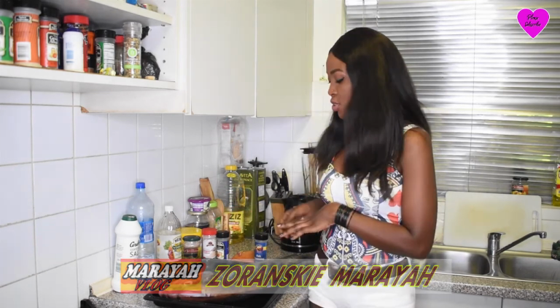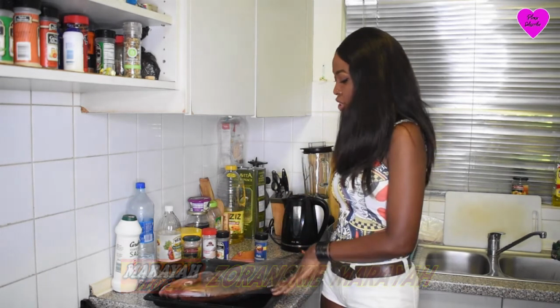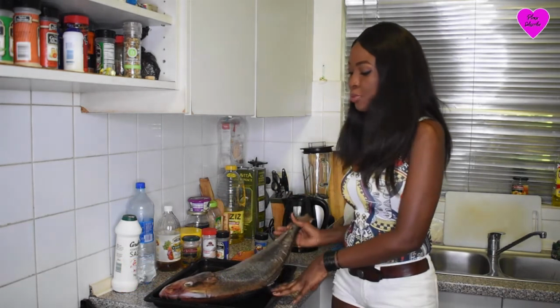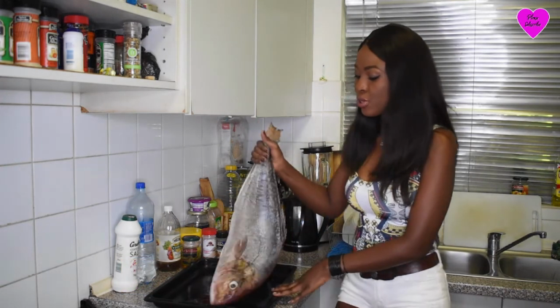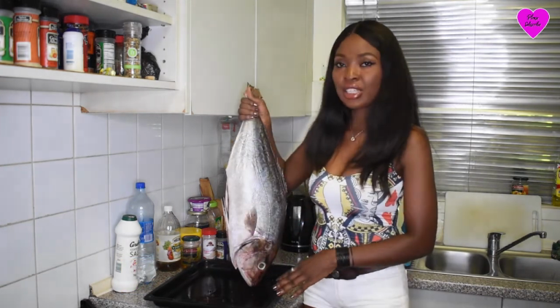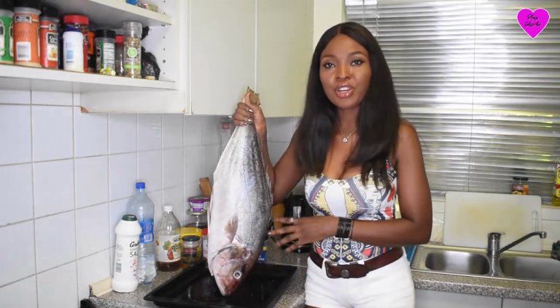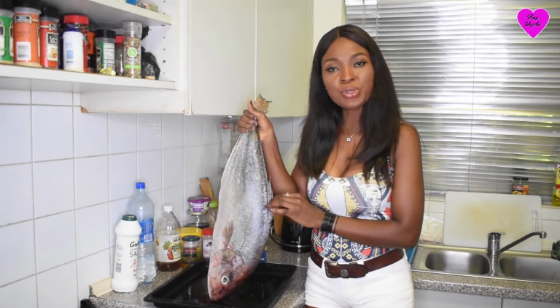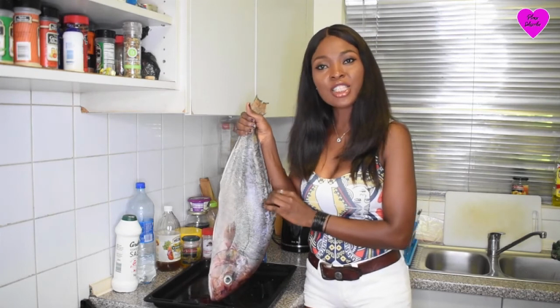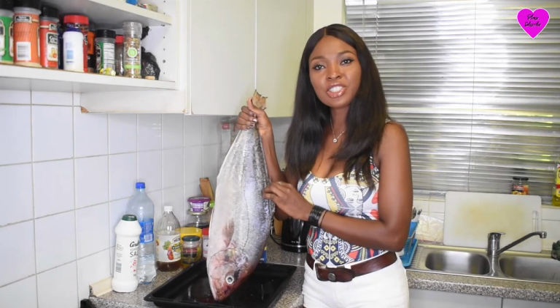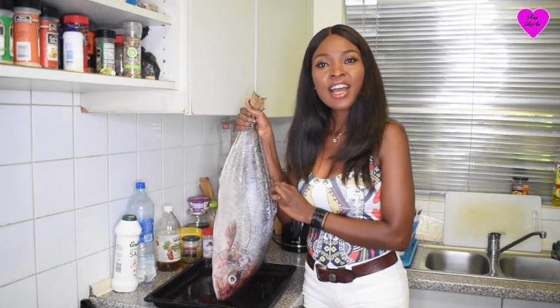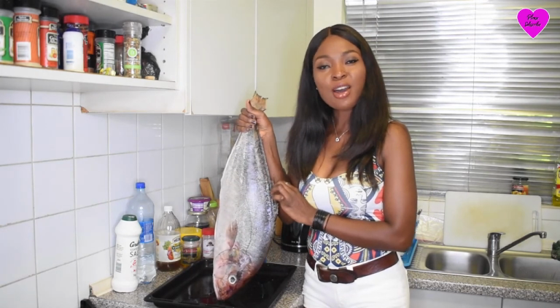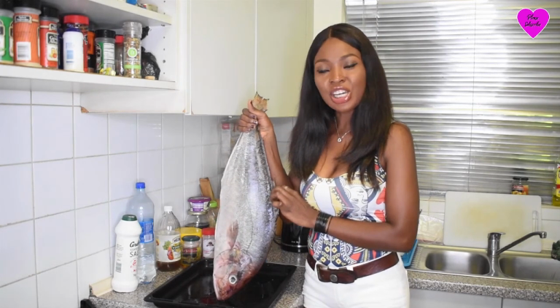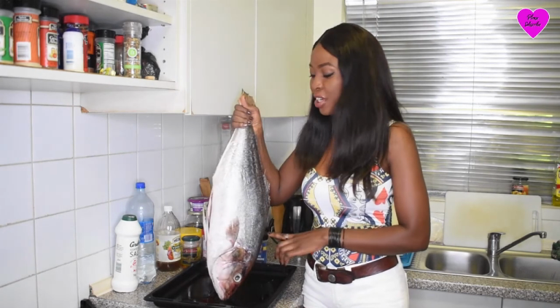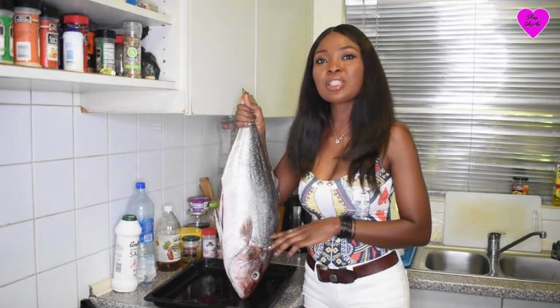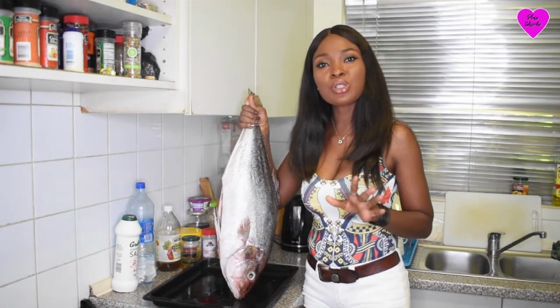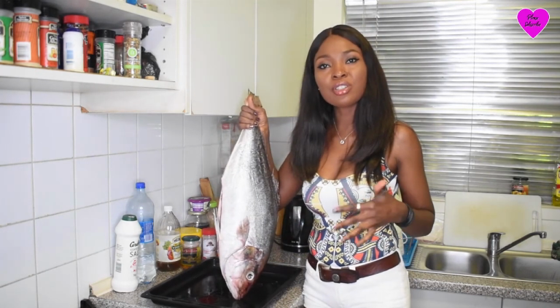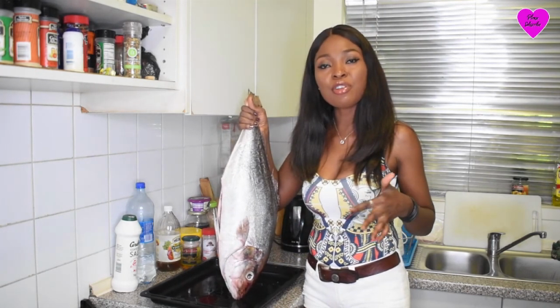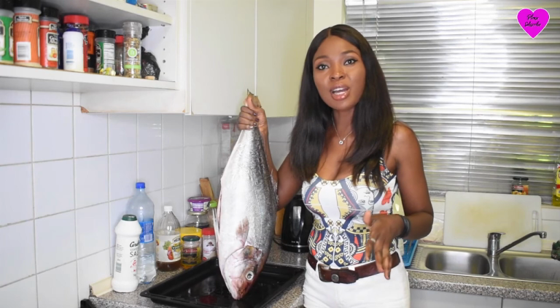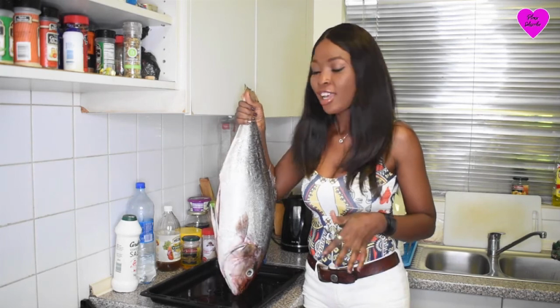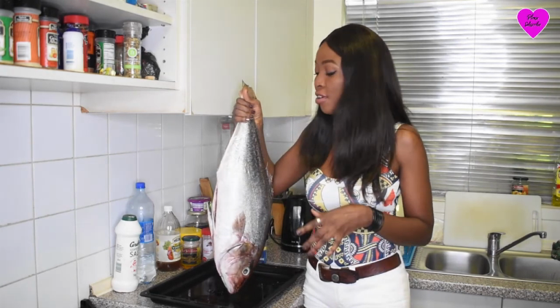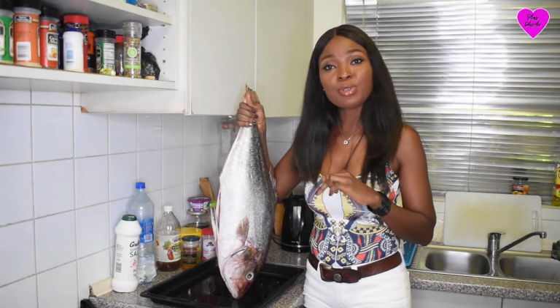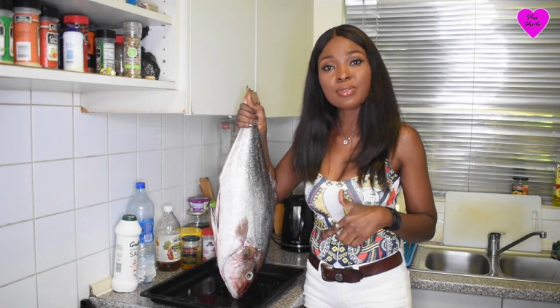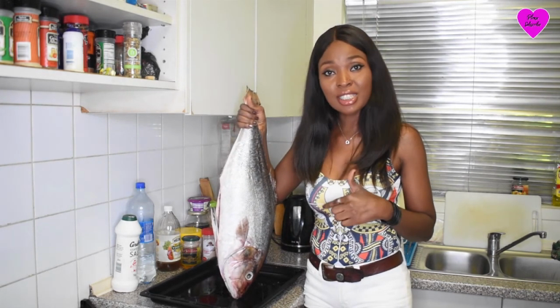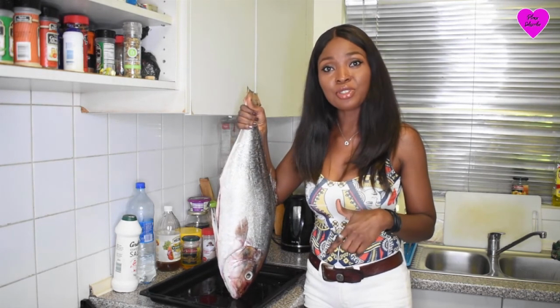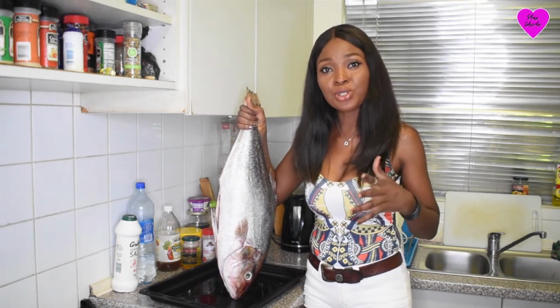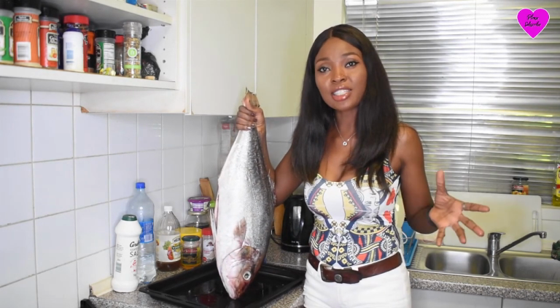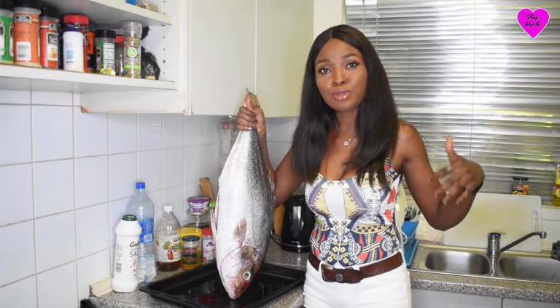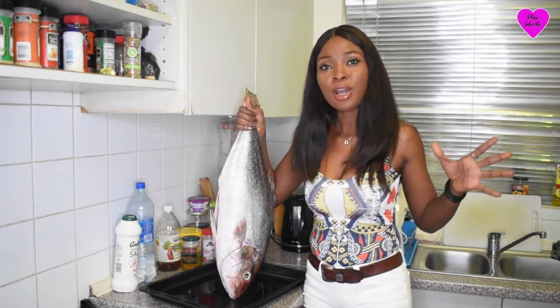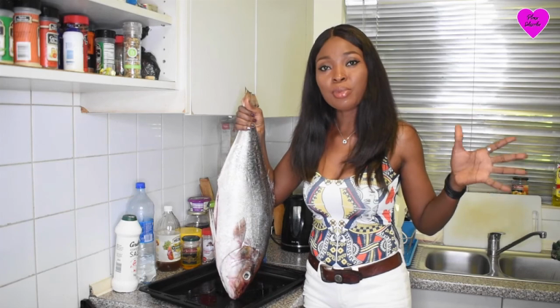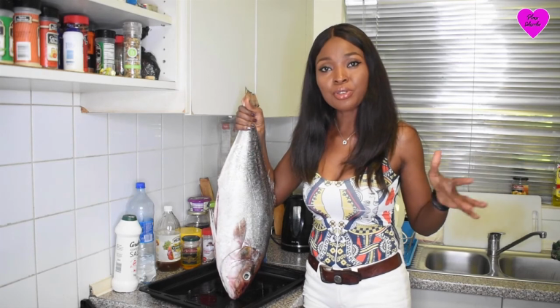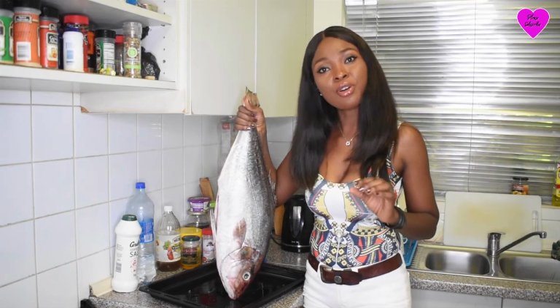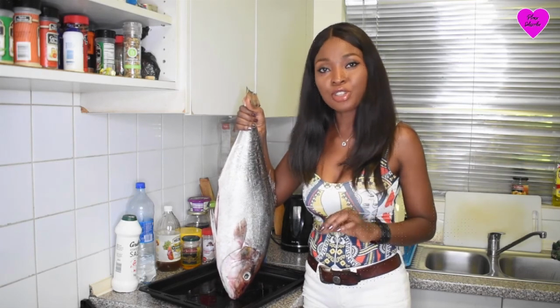The fish that I'm going to be using today is a very old special amberjack. This fish was caught the other day by a friend of mine. So I thought I was going to be using this particular fish to show you guys how to barbecue and grill a whole fish.